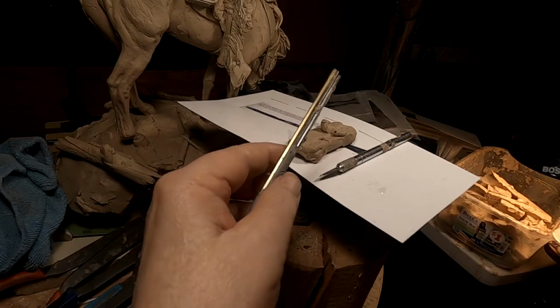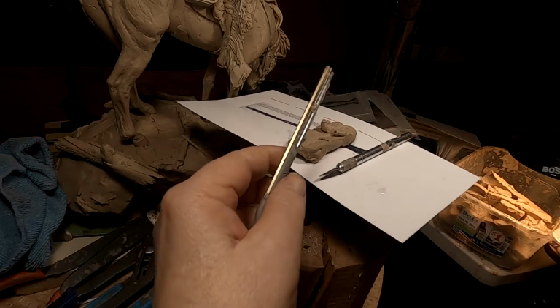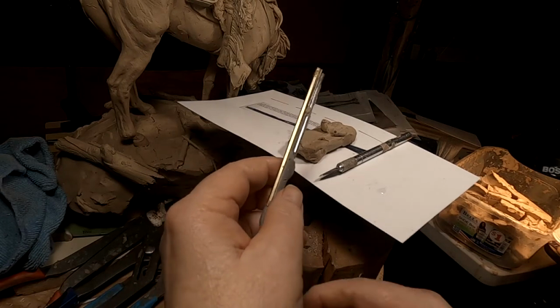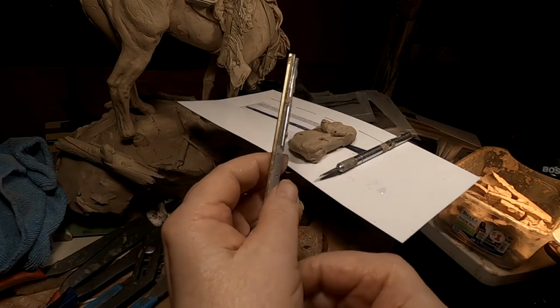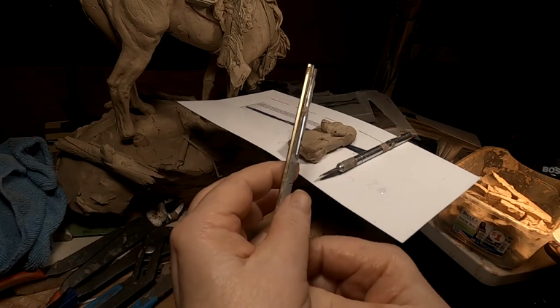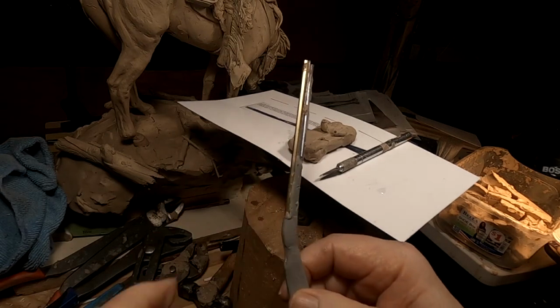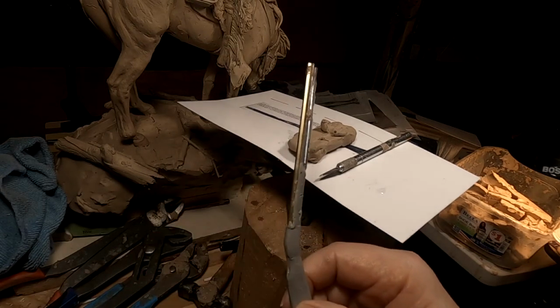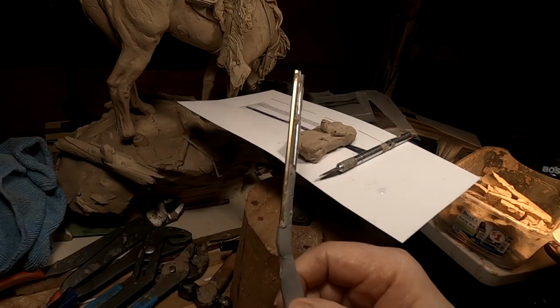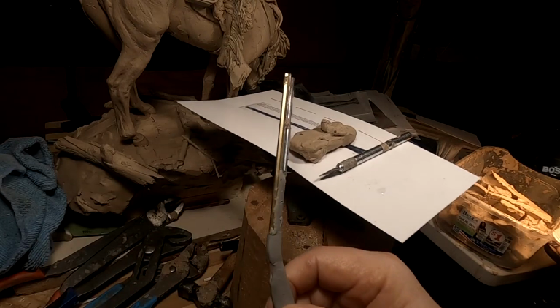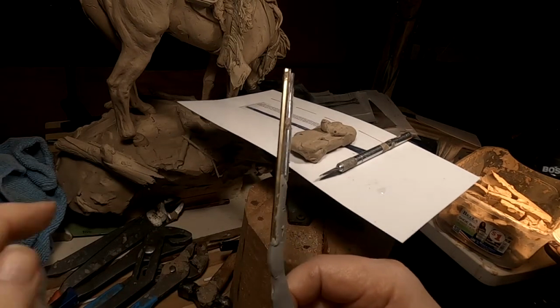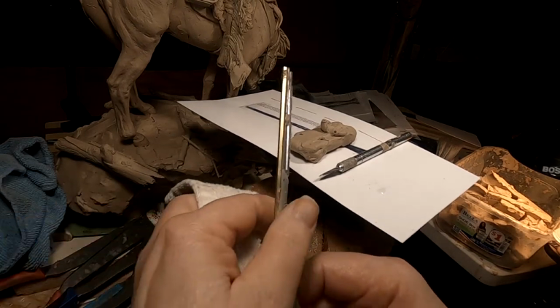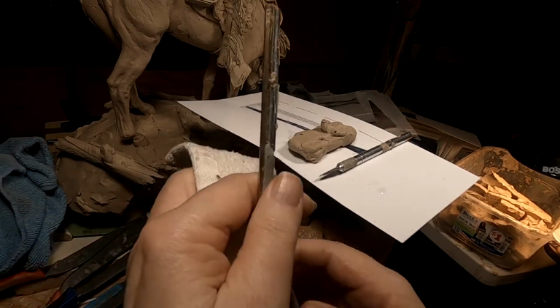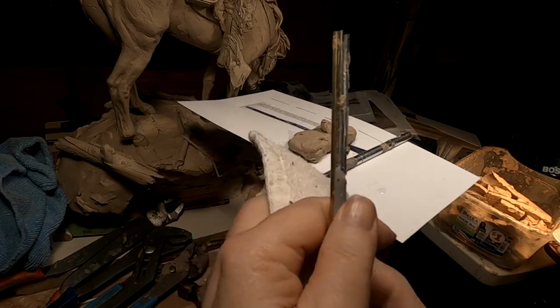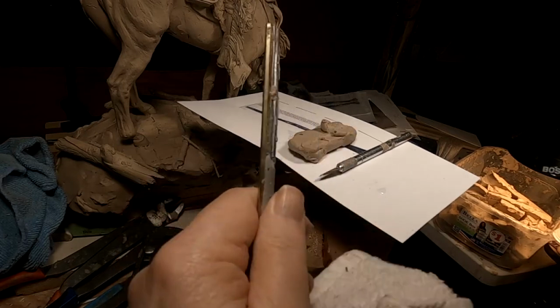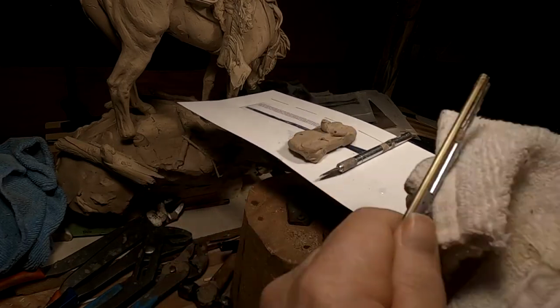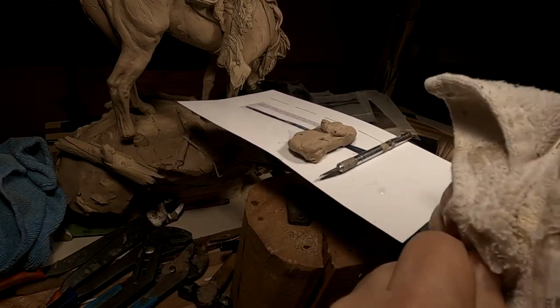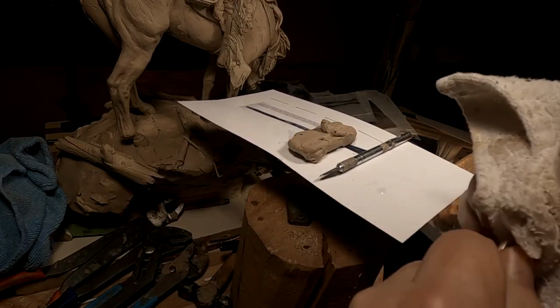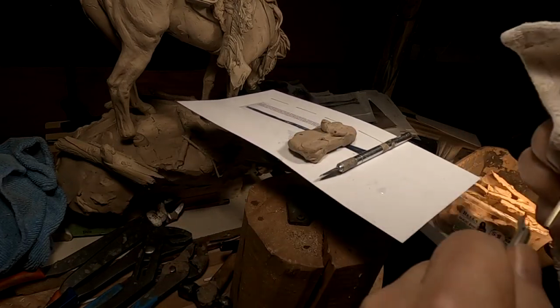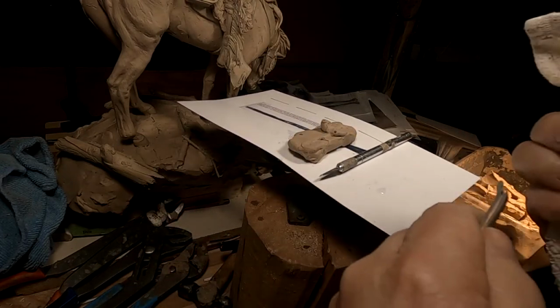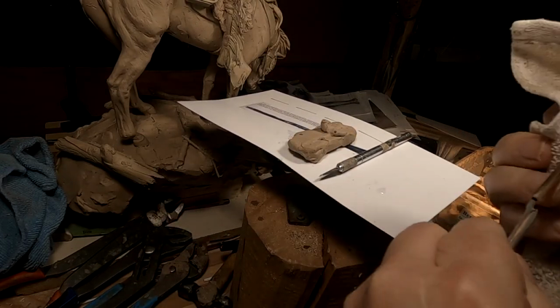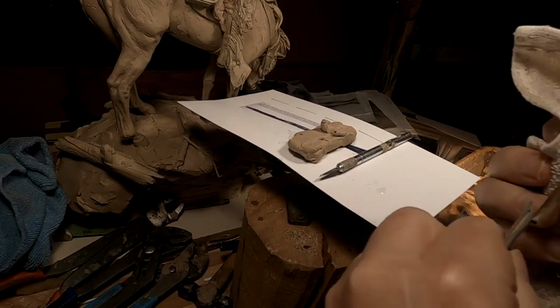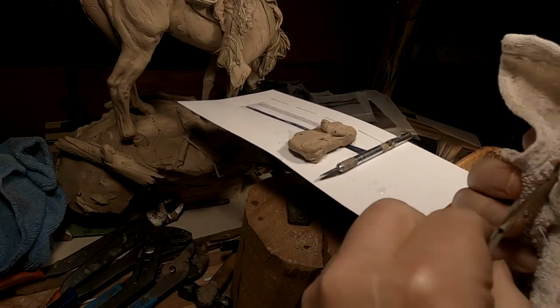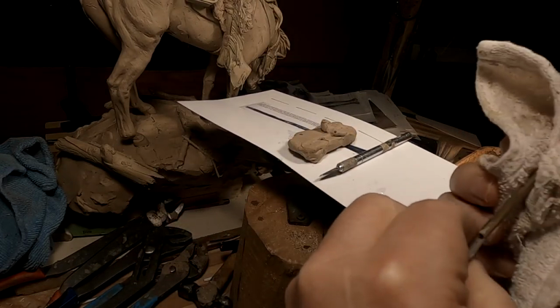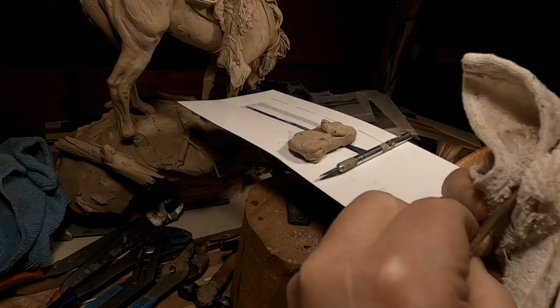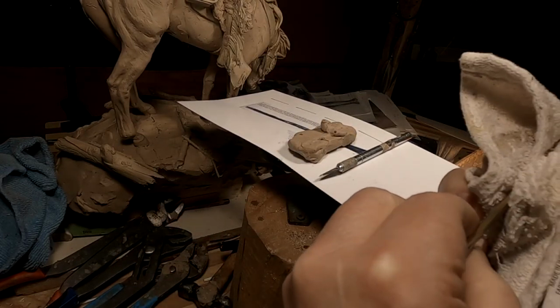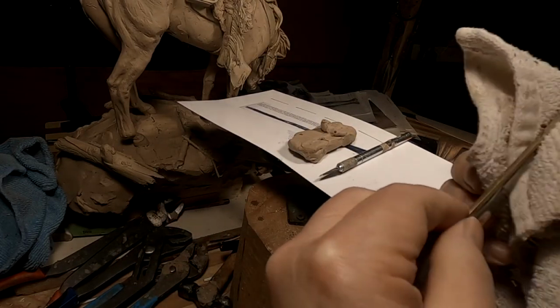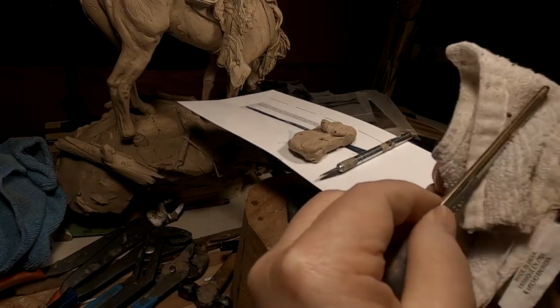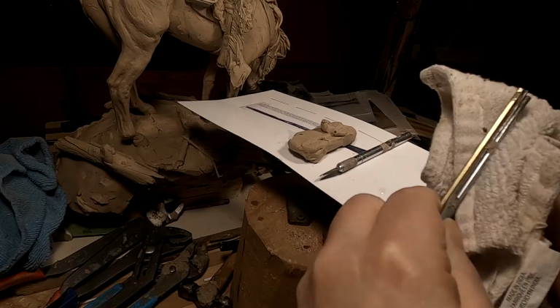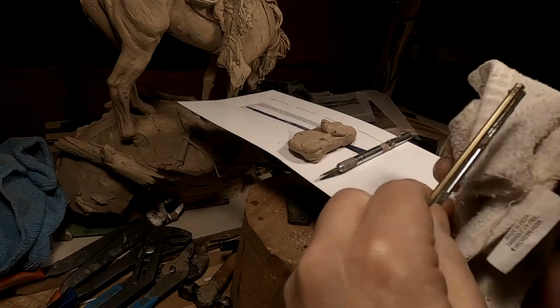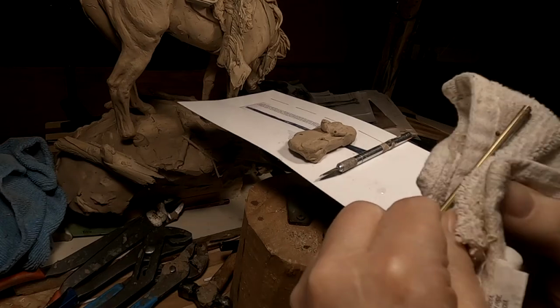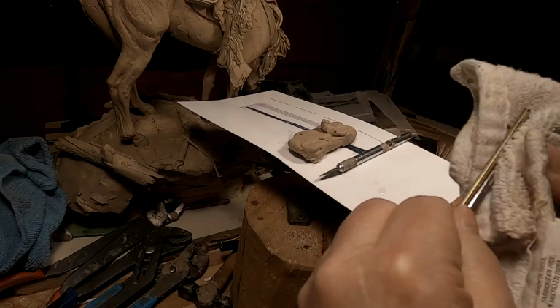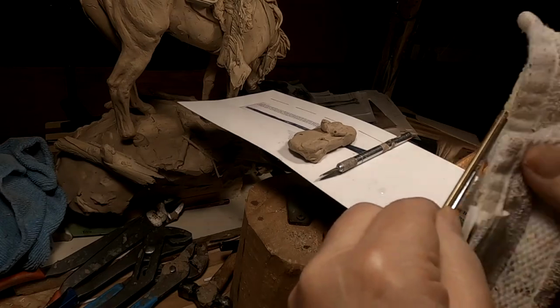Alright, I came down. It's midnight. I just wanted to see if it took, and it seems to have, but that didn't. So I'll have to re-glue that.